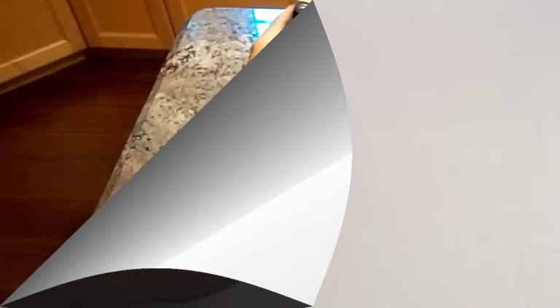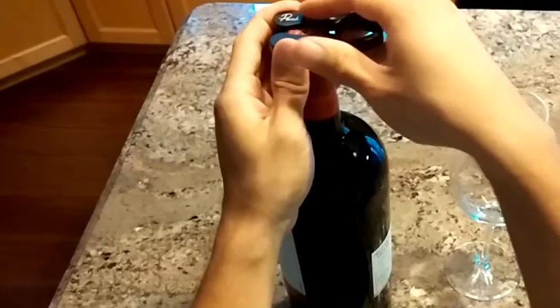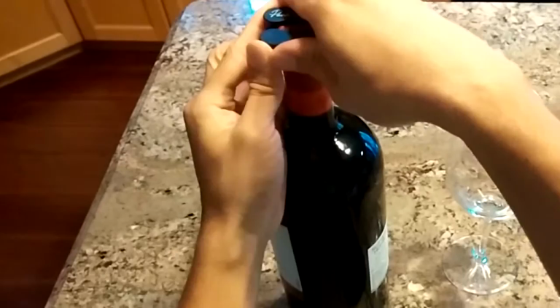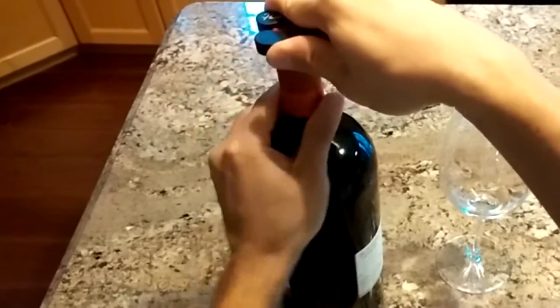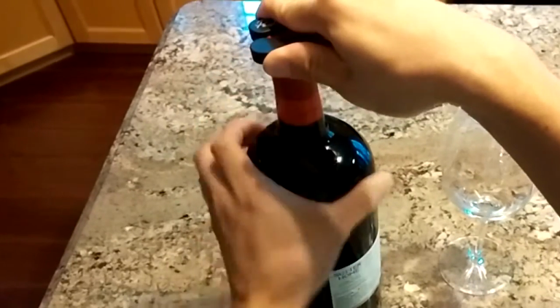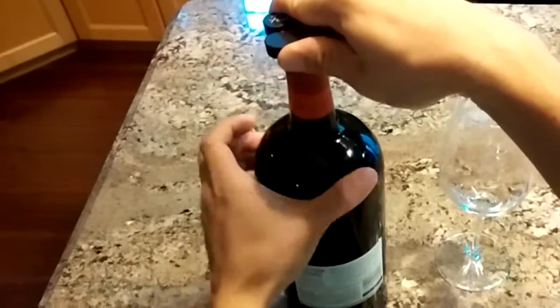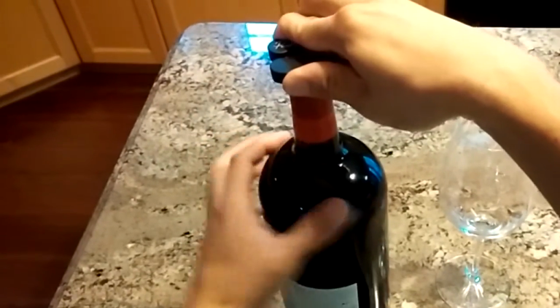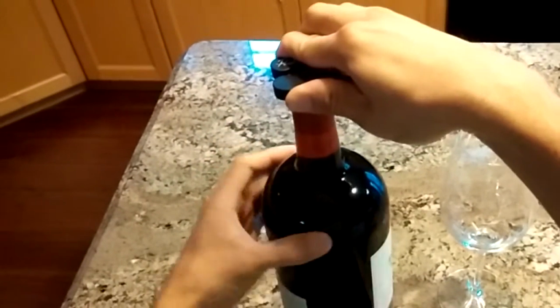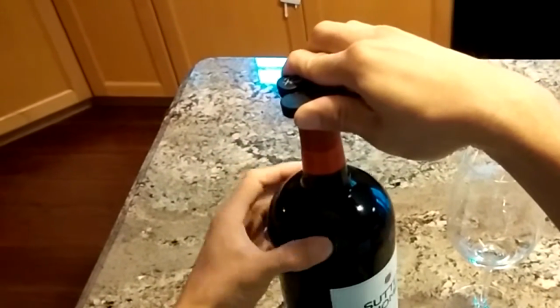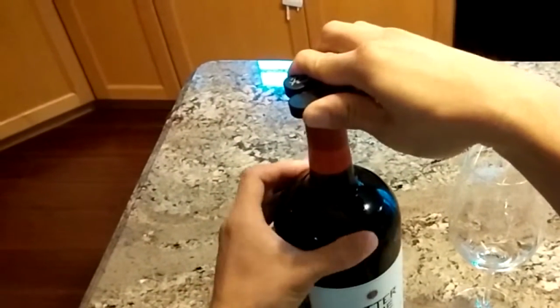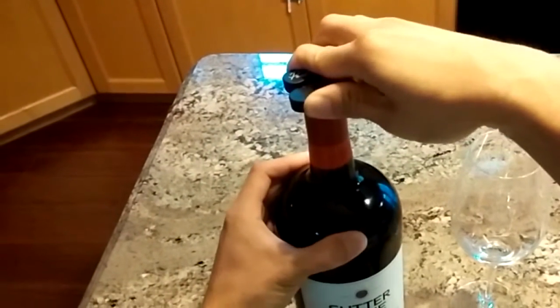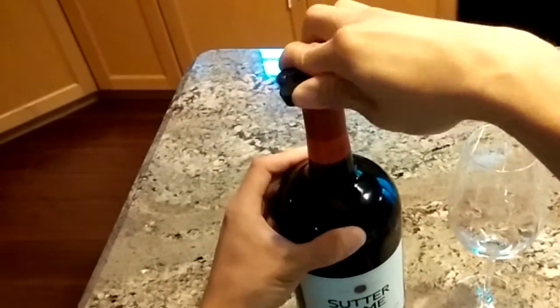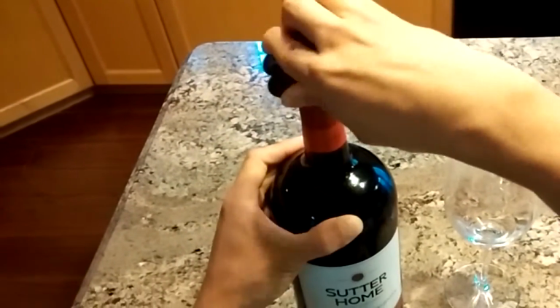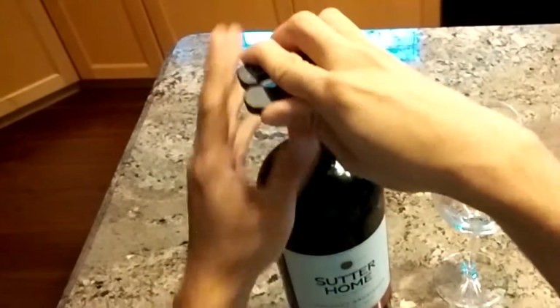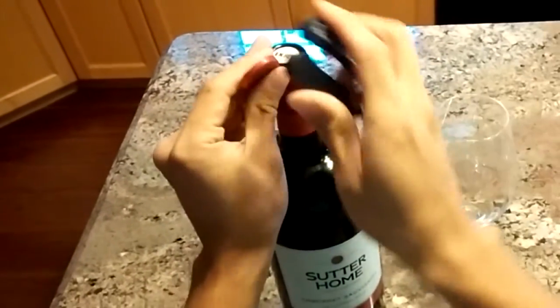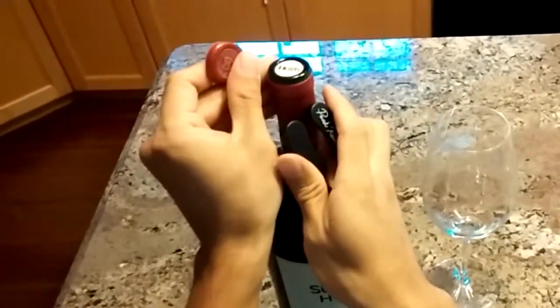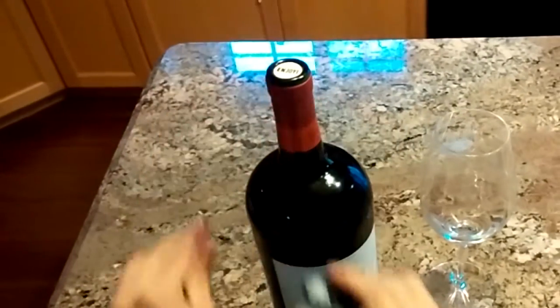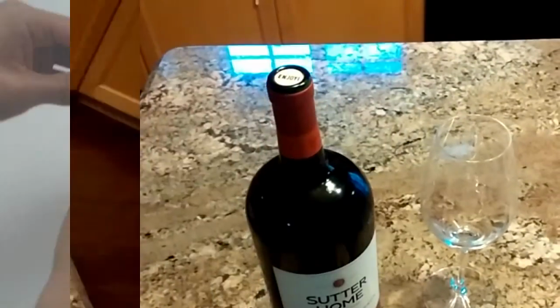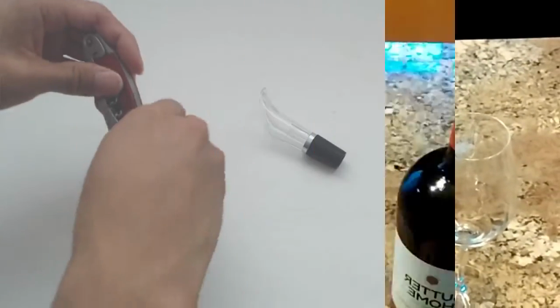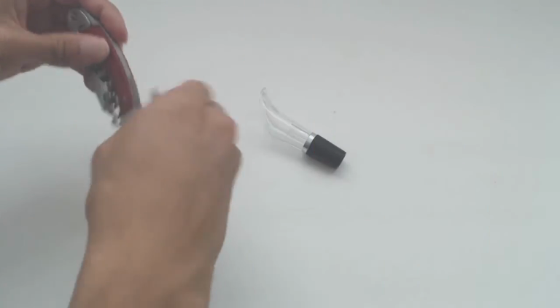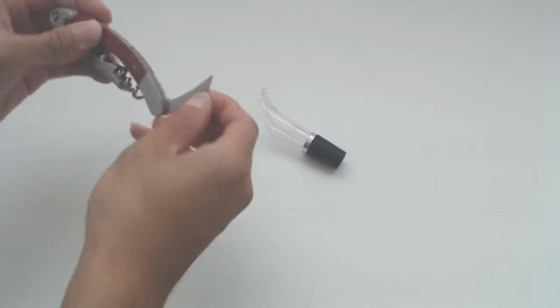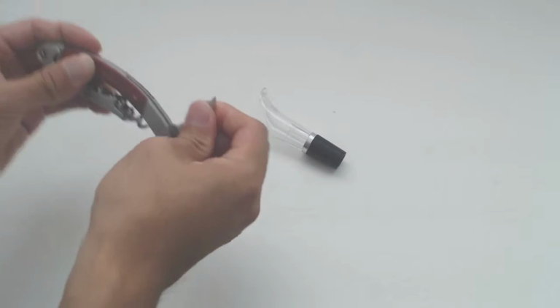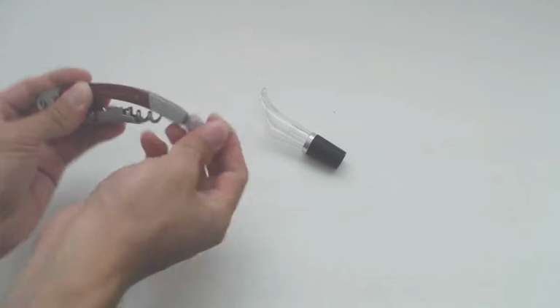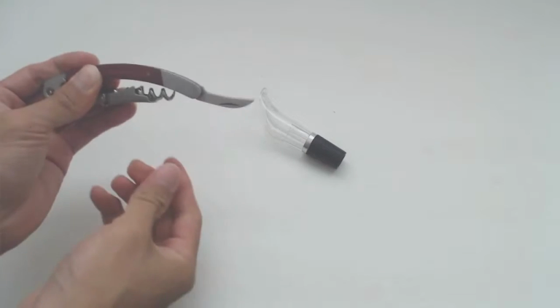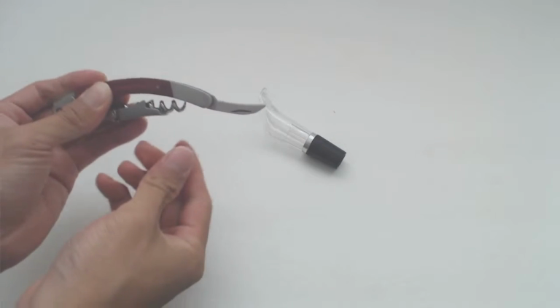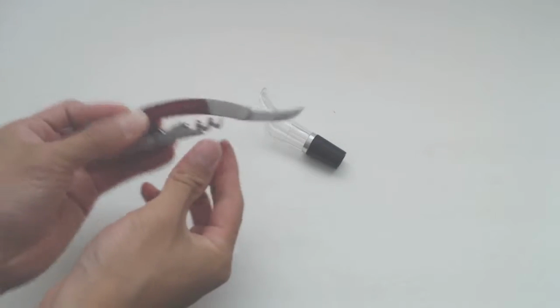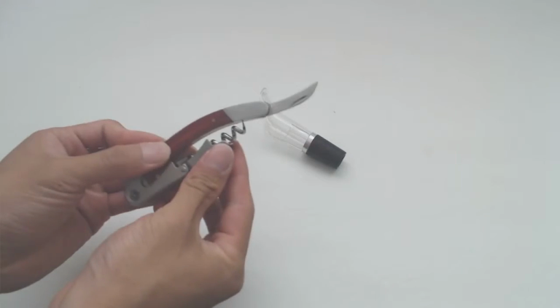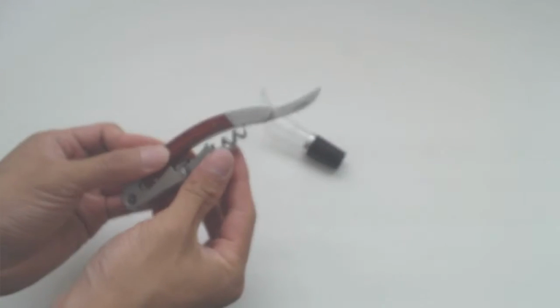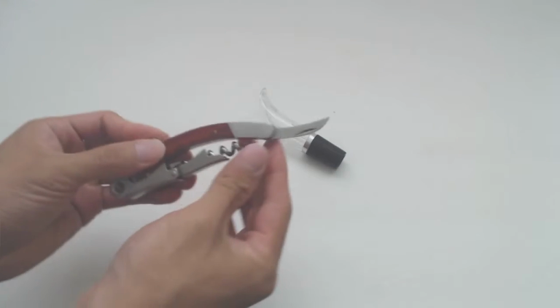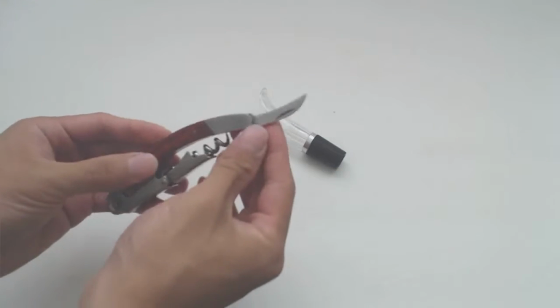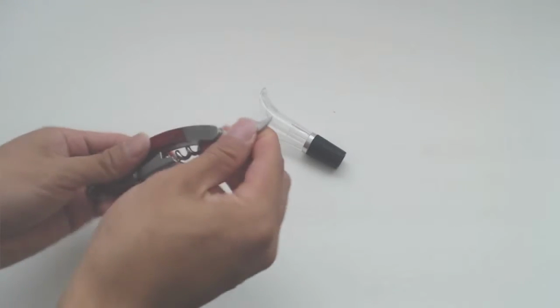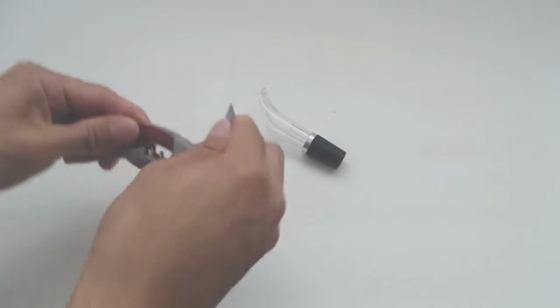To use the foil cutter, simply place it on top of the bottle, squeeze and twist the cutter, or turn the bottle. The corkscrew also has a serrated foil cutter blade that flips out of the end, pocket knife style.